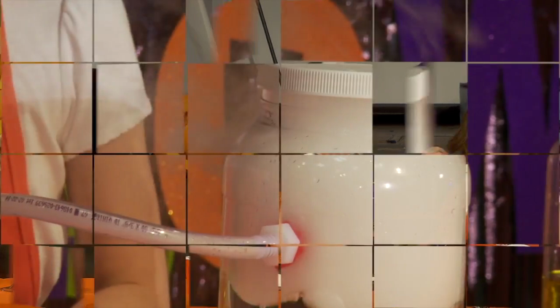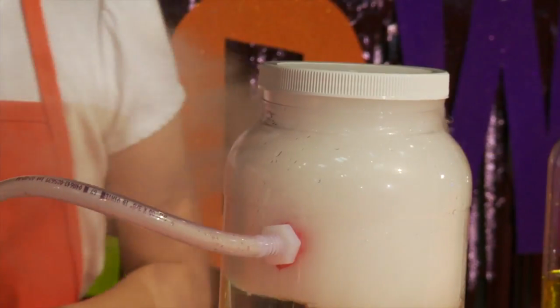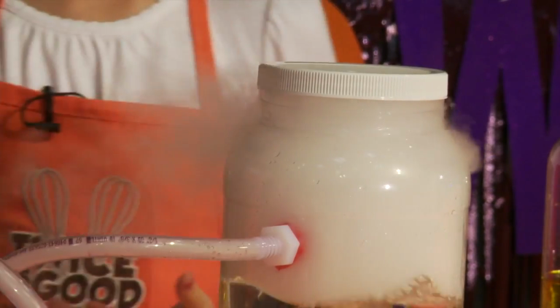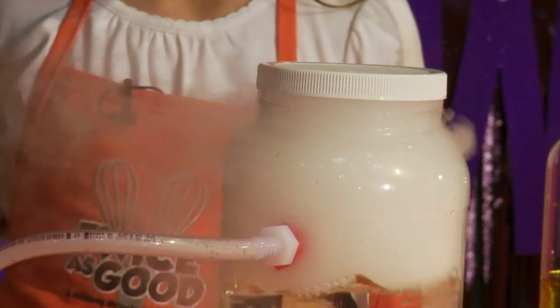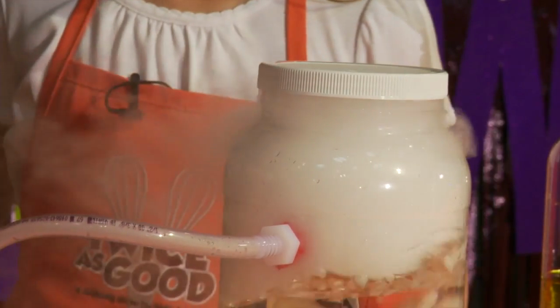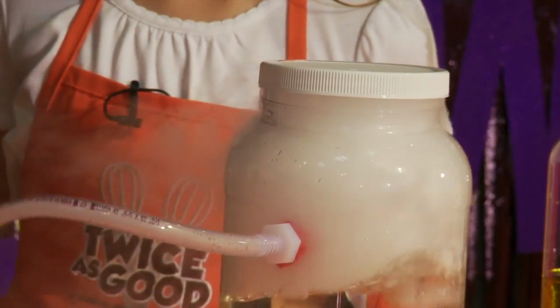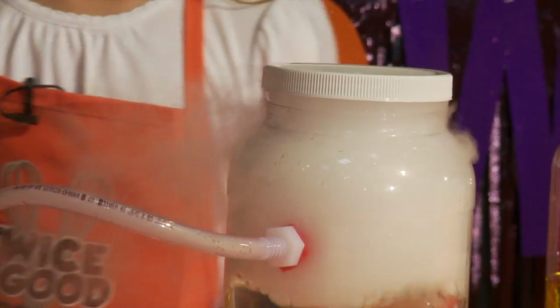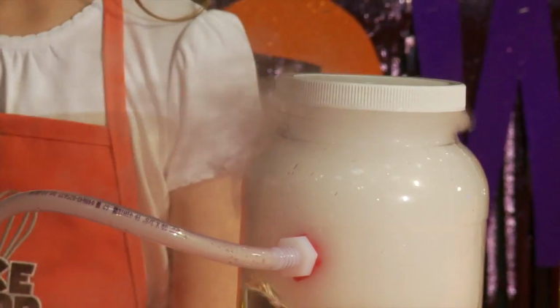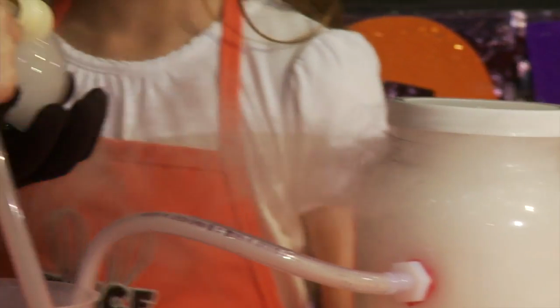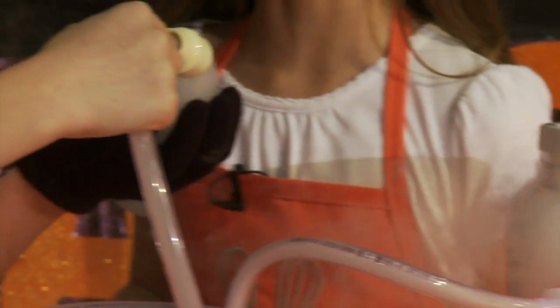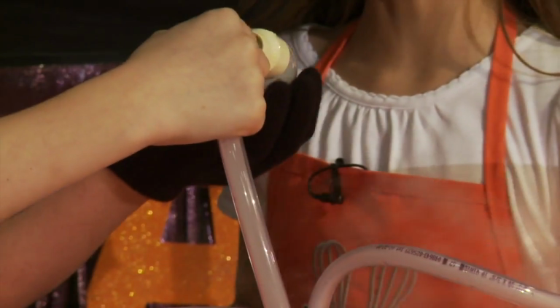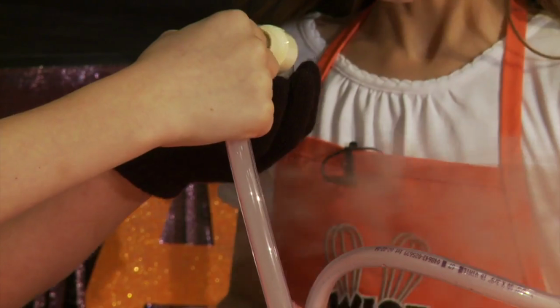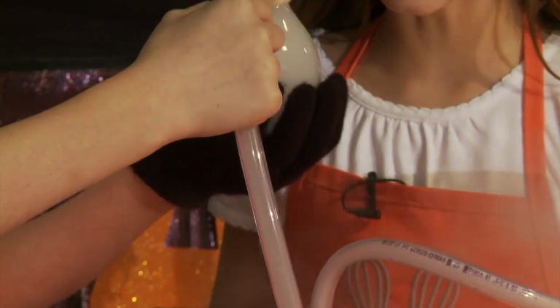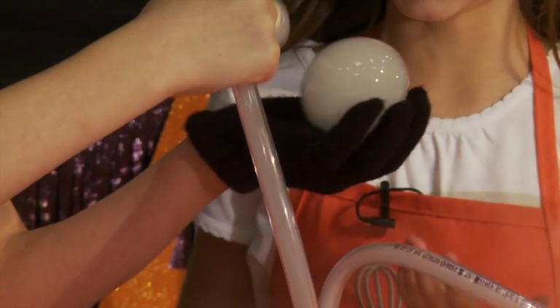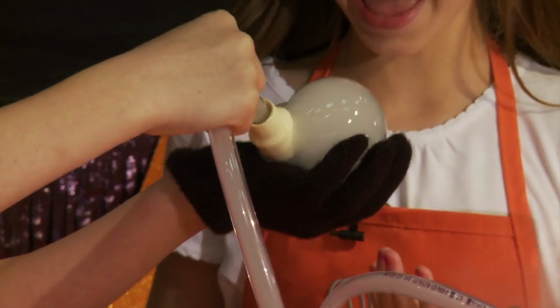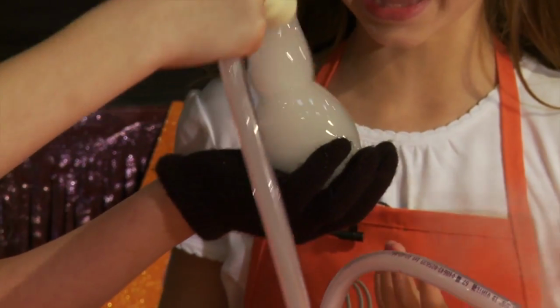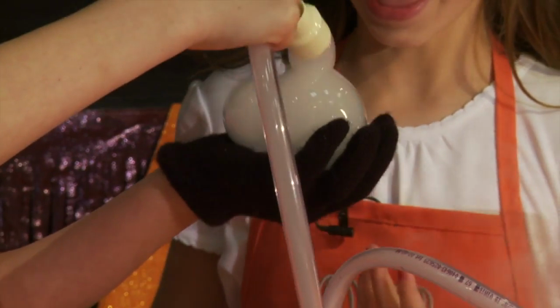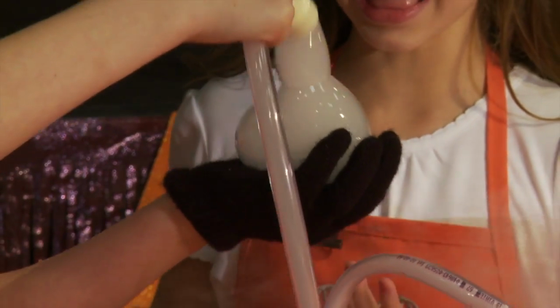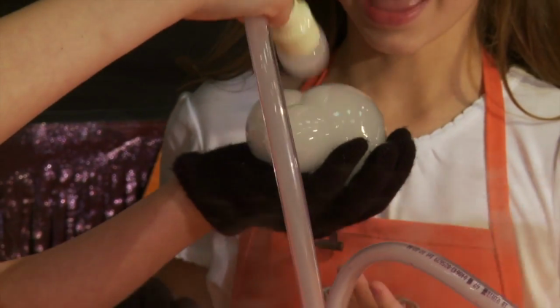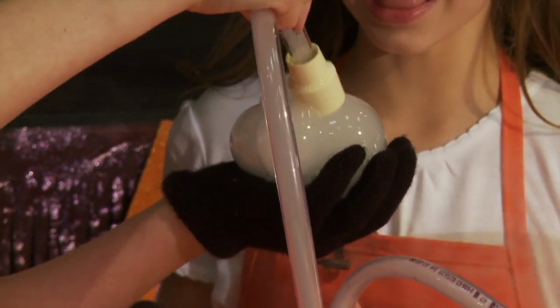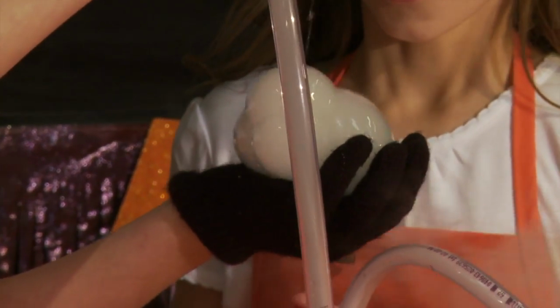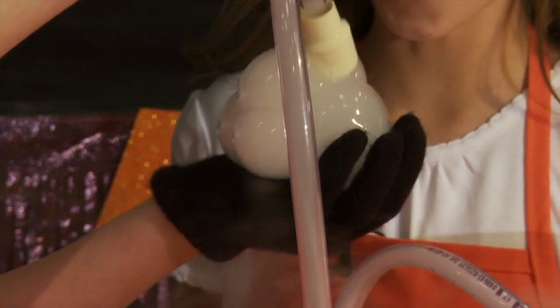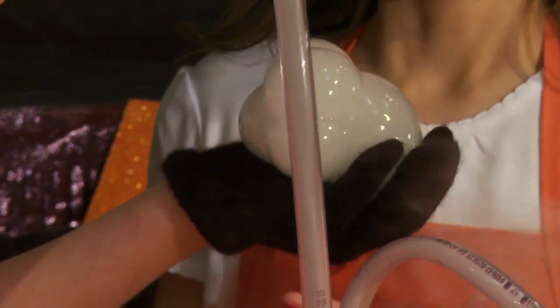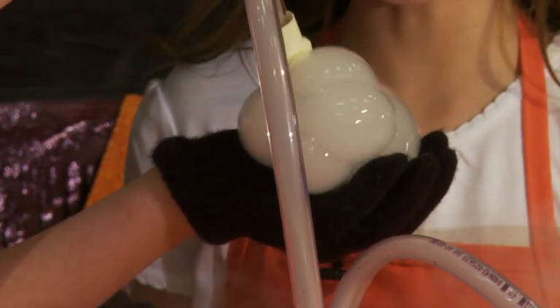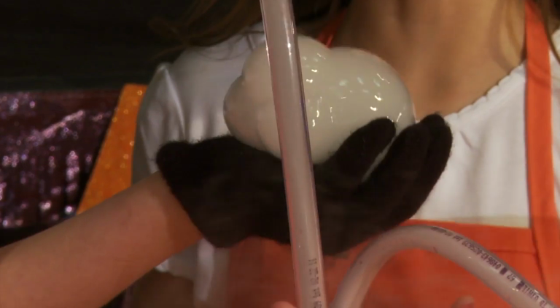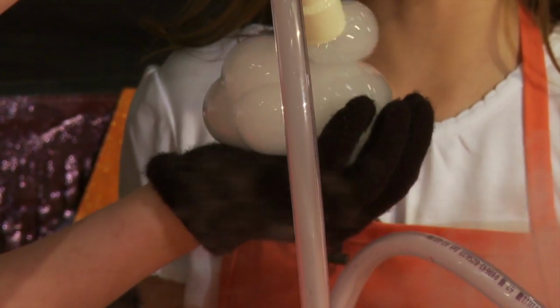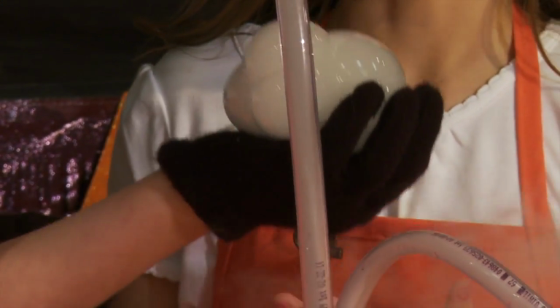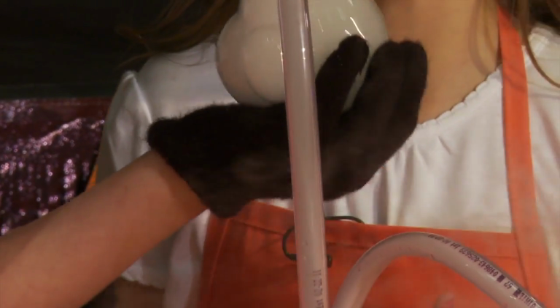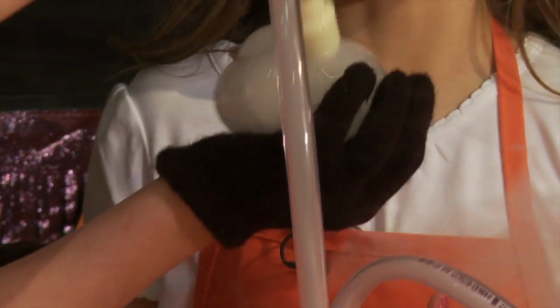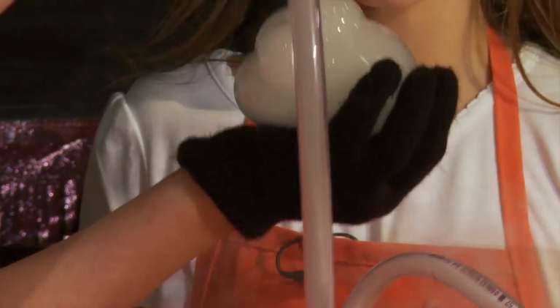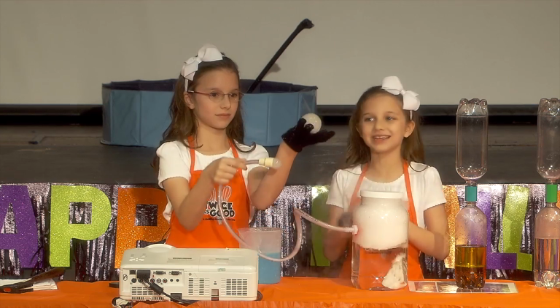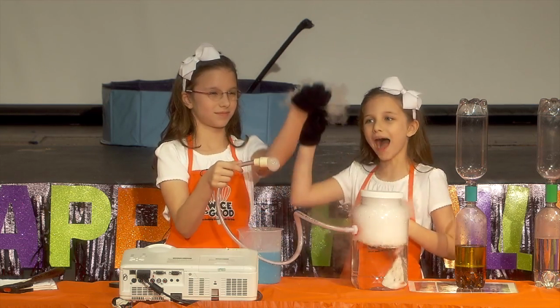Now we're going to make some boo bubbles — let's make one for every letter of Halloween: H-A-L-O. This works because the surface tension of the bubble holds the fog inside until it pops.